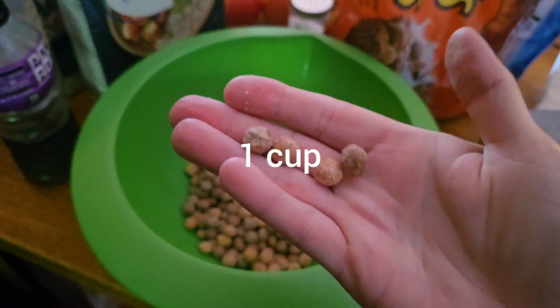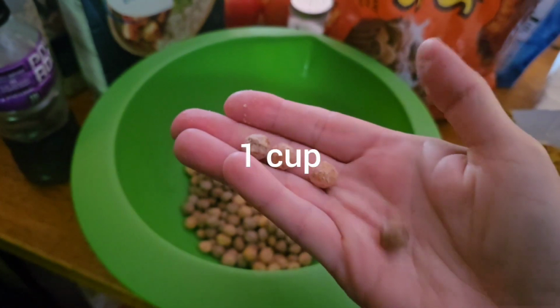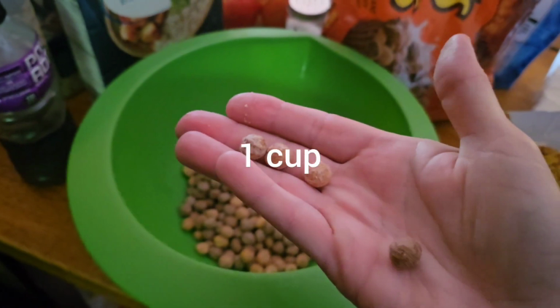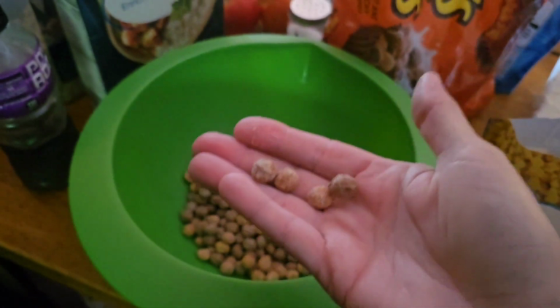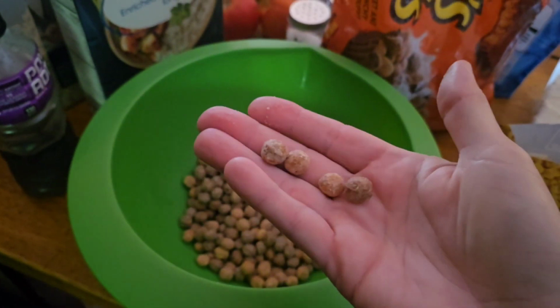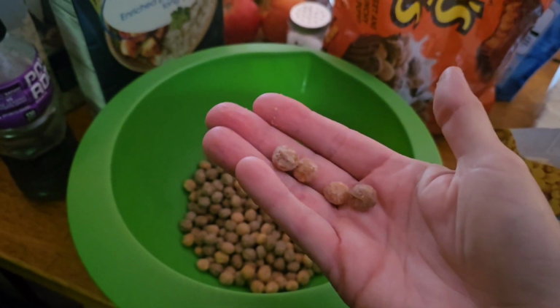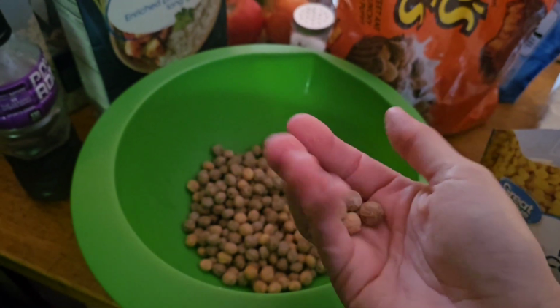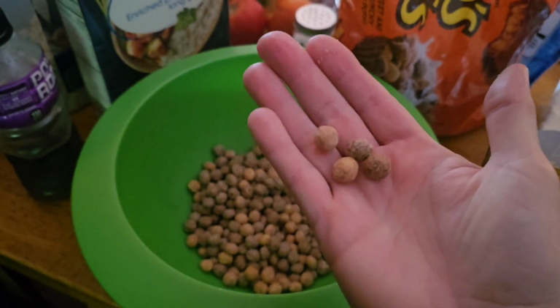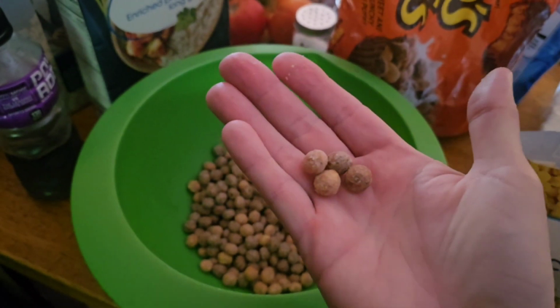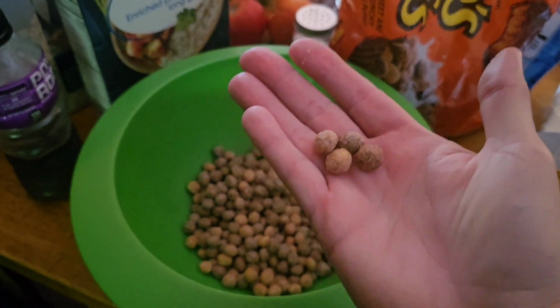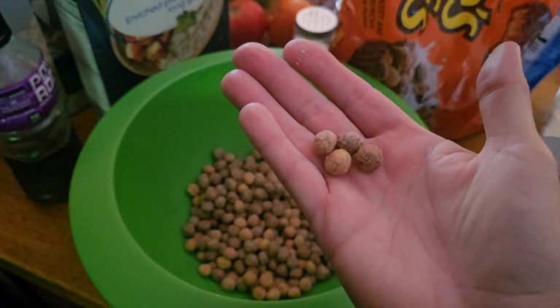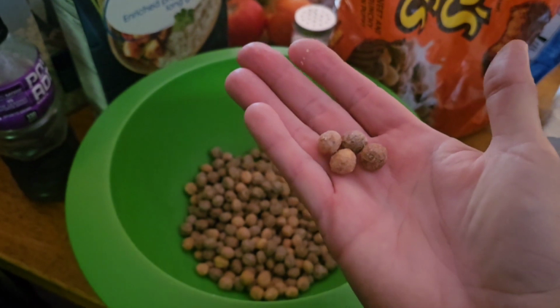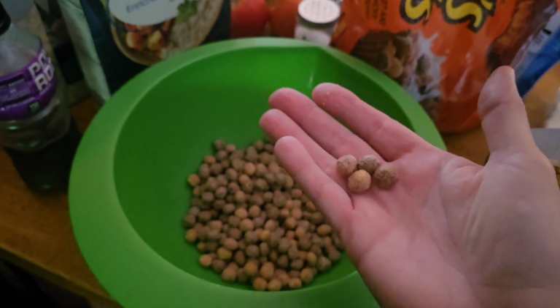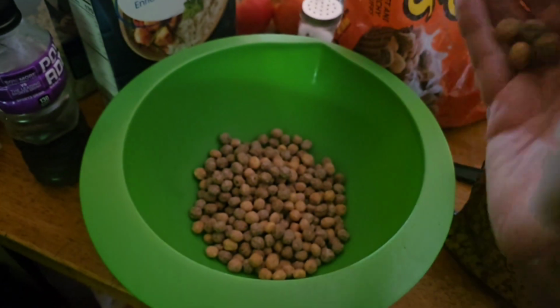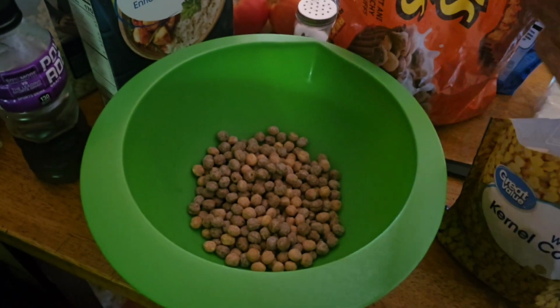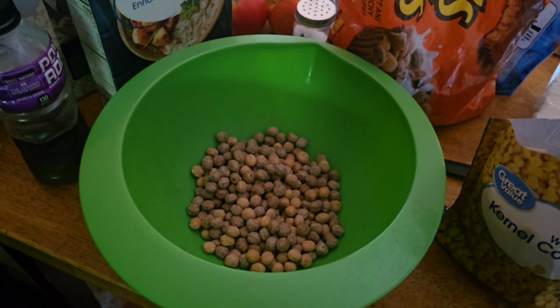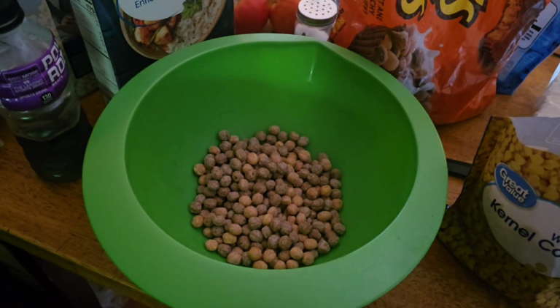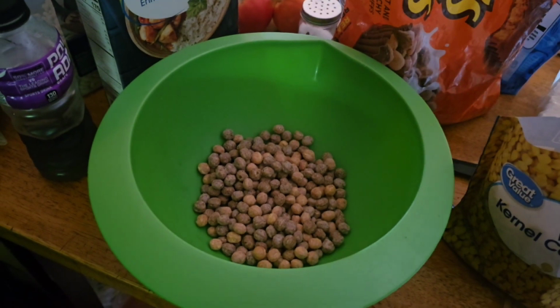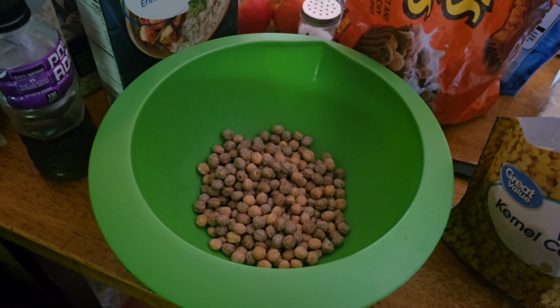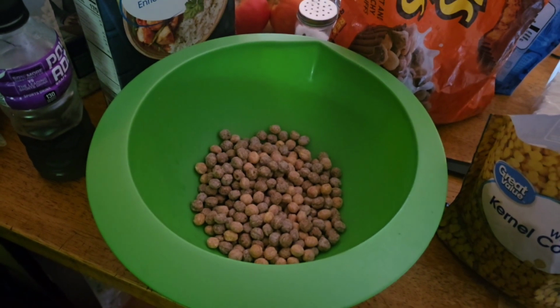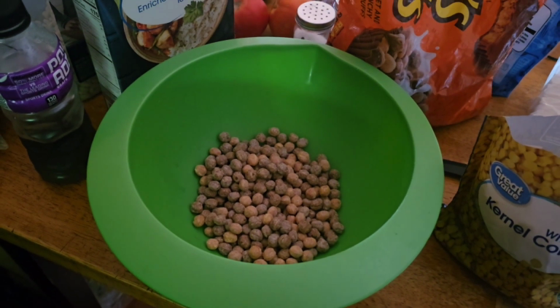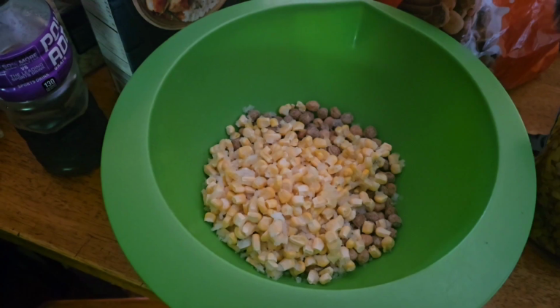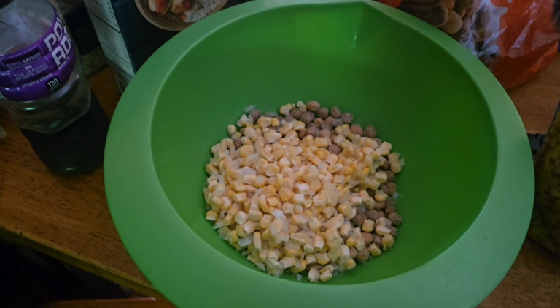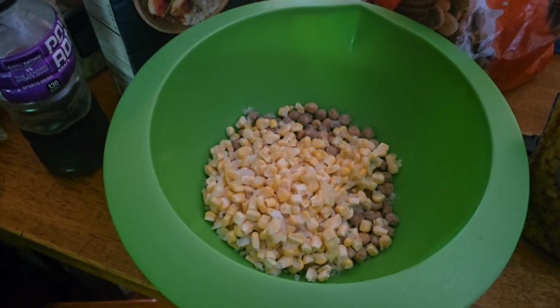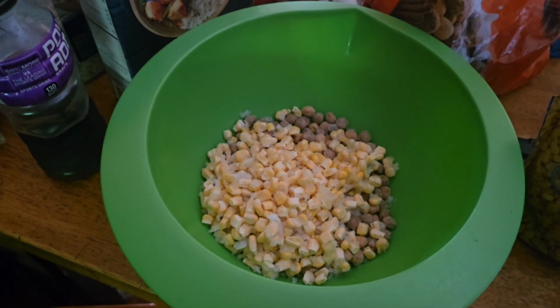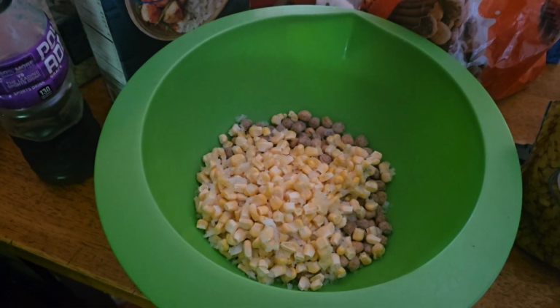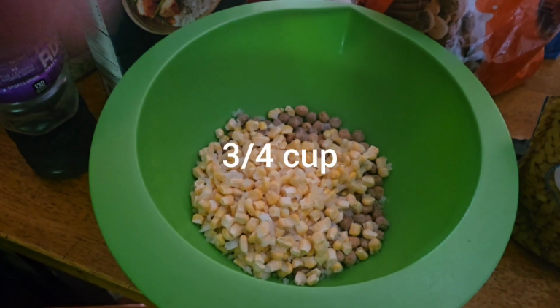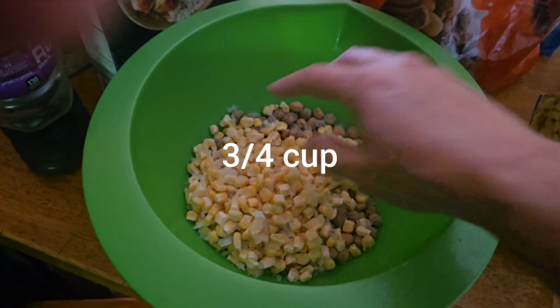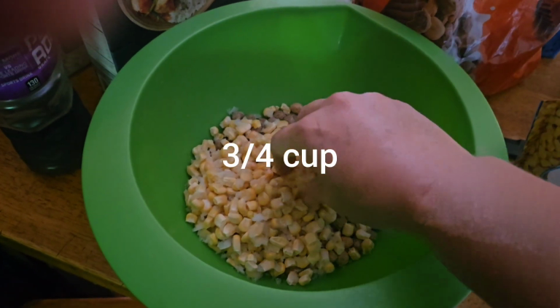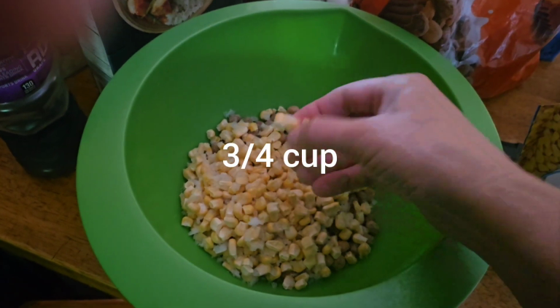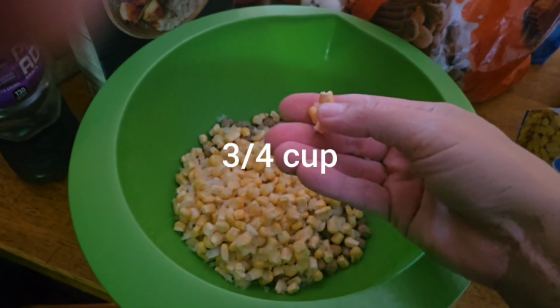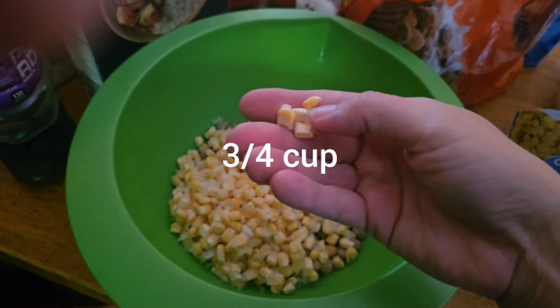So let's go ahead and get started. About a cup of the Reese's Pieces Puffs — like I said, these are stale, but we all know peanut butter is something everything likes for the most part, so I figure it'd be a good pack bait.